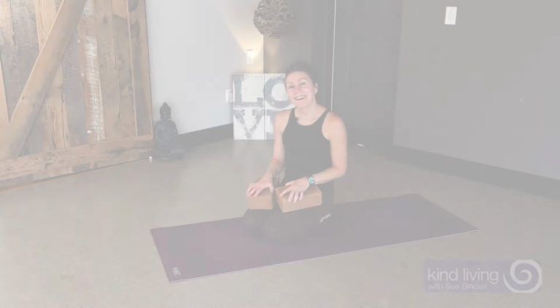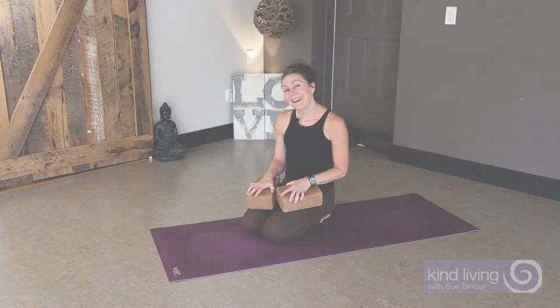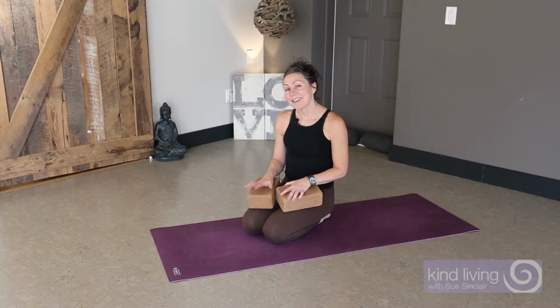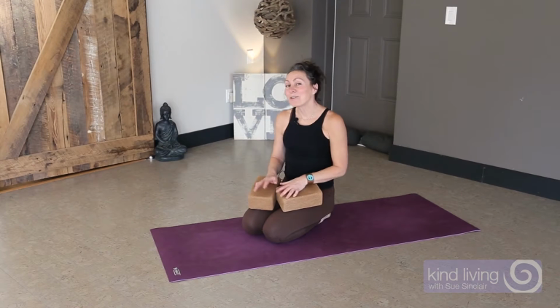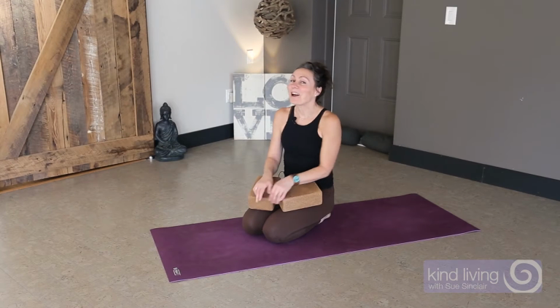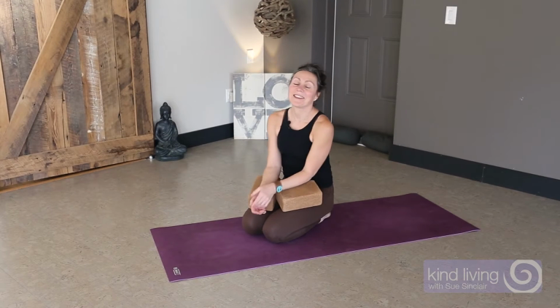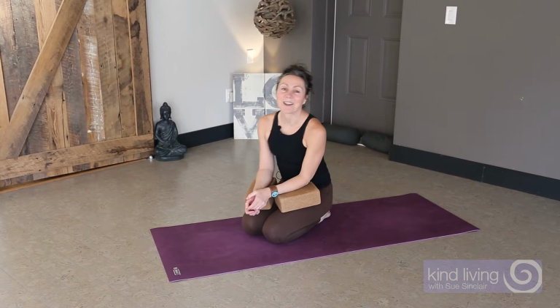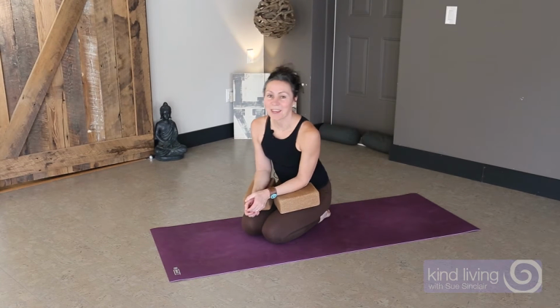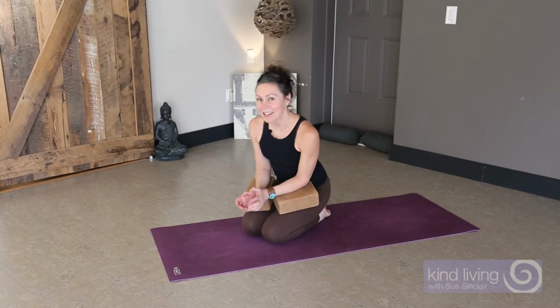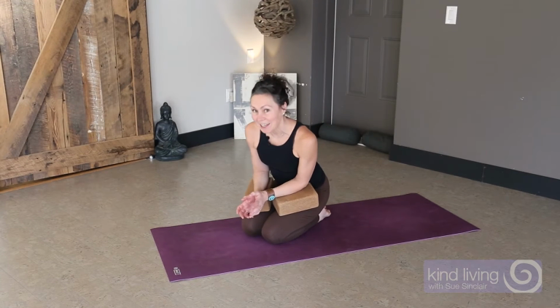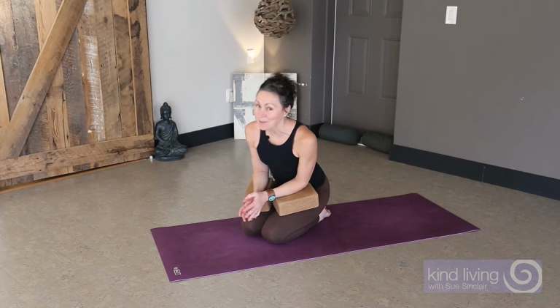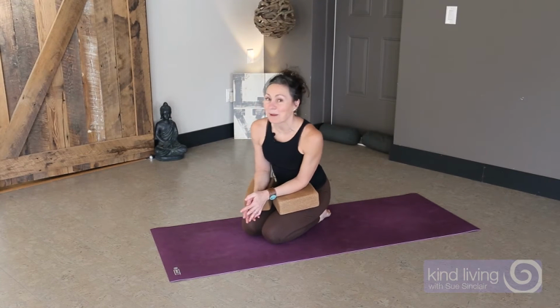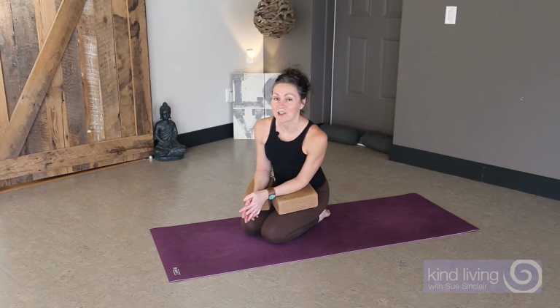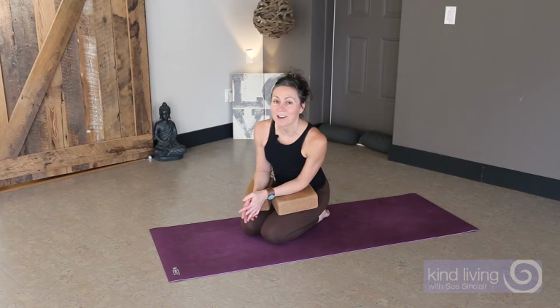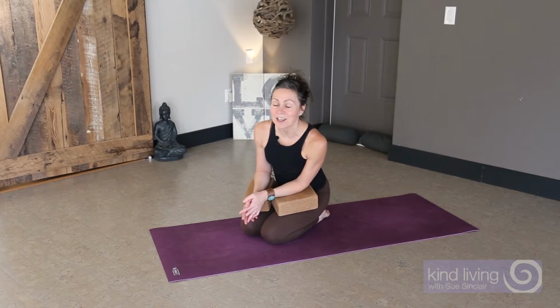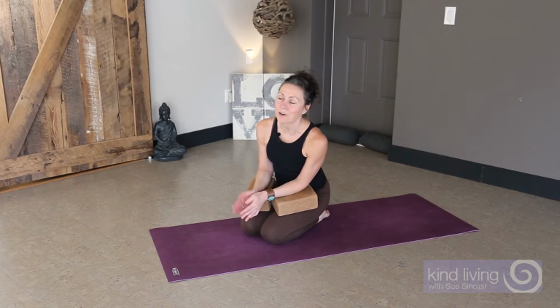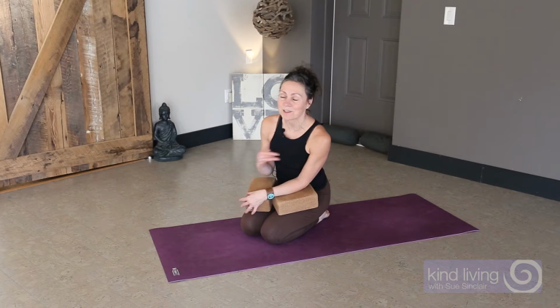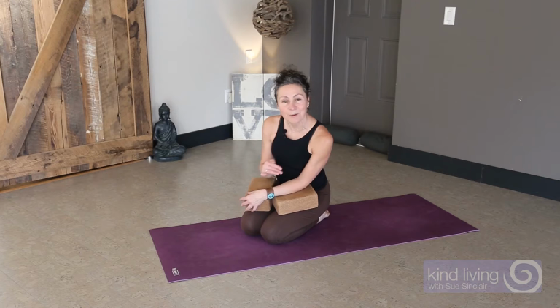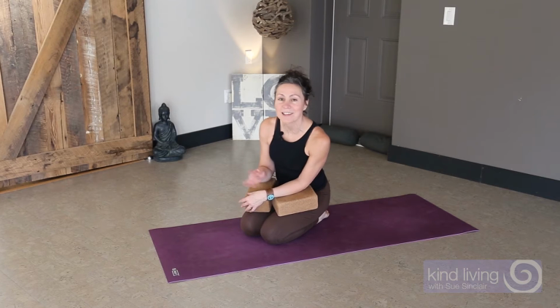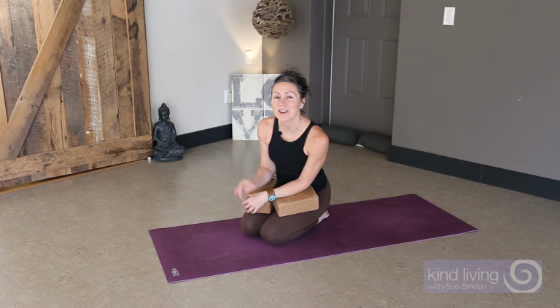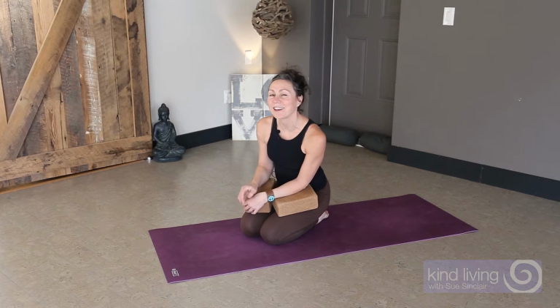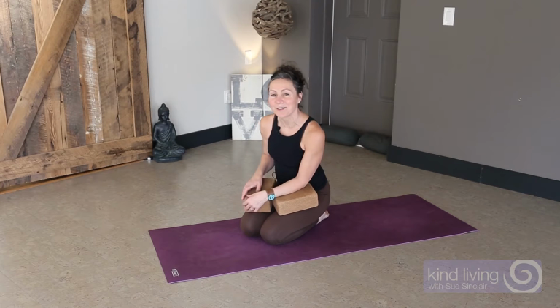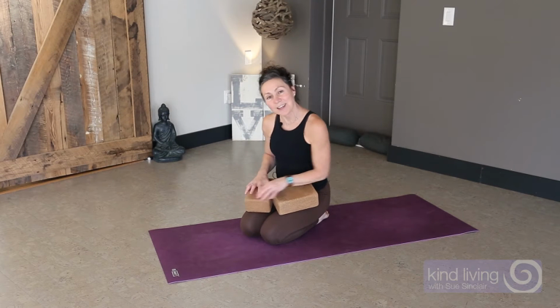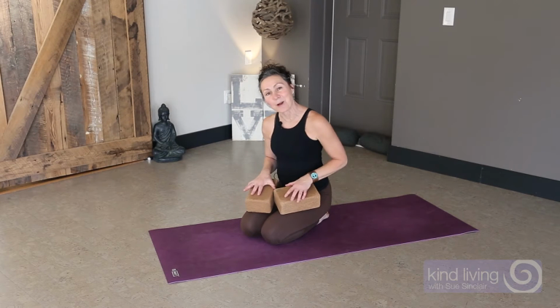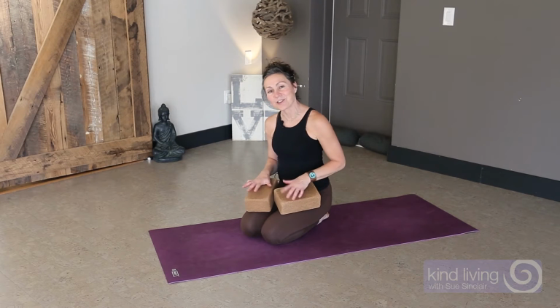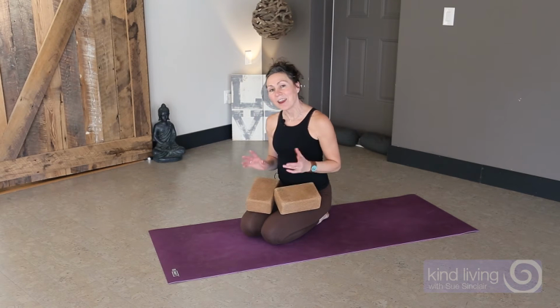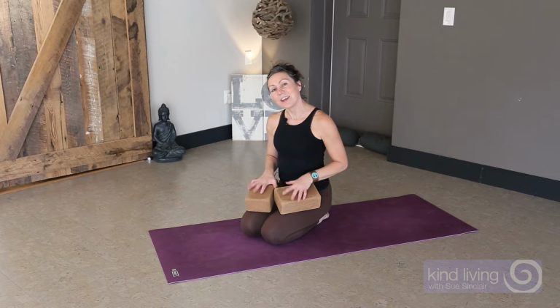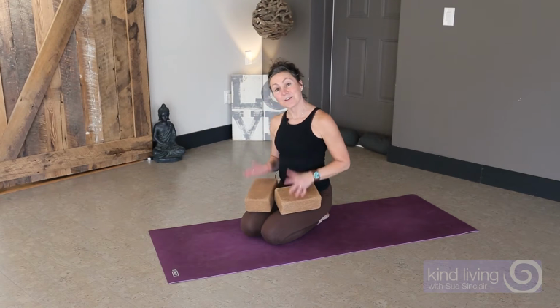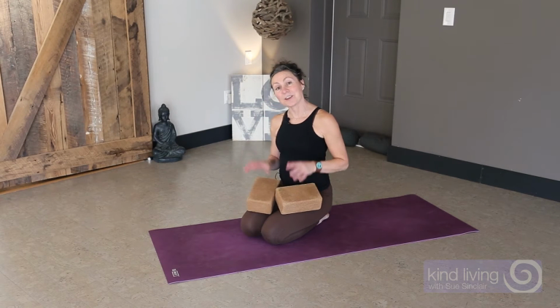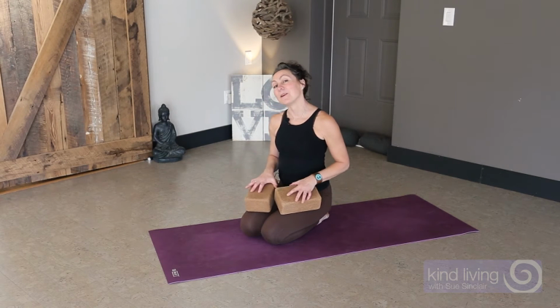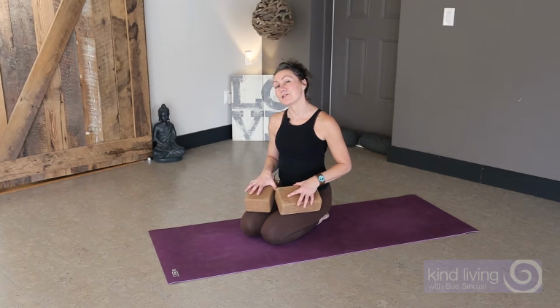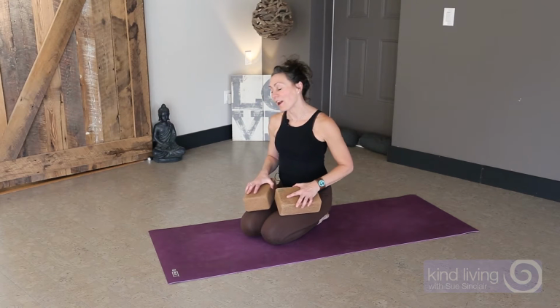Hi, it's Sue from Kind Living. Tight hips can make it challenging to go from downward facing dog into a standing posture. Here's a few things you may wish to try.